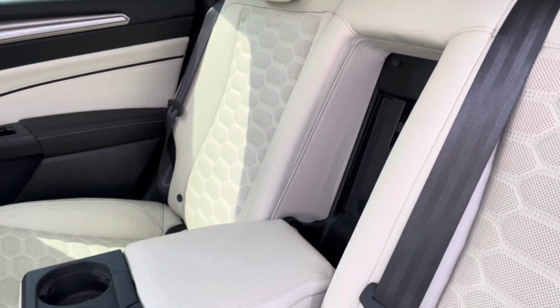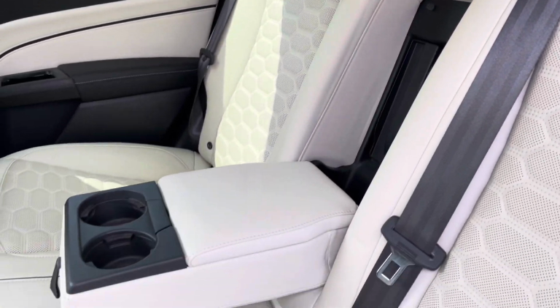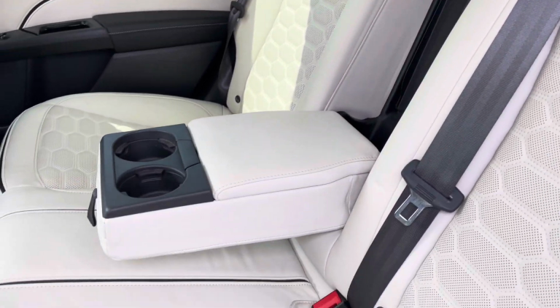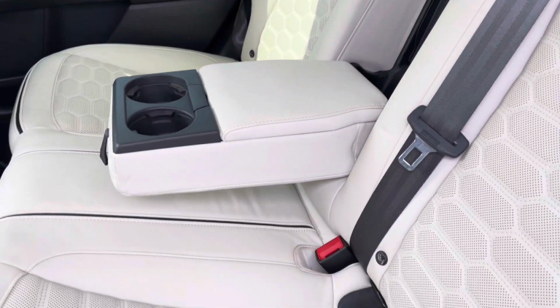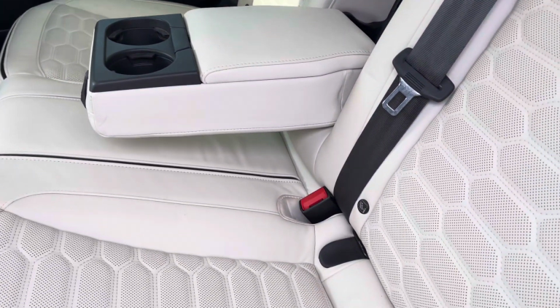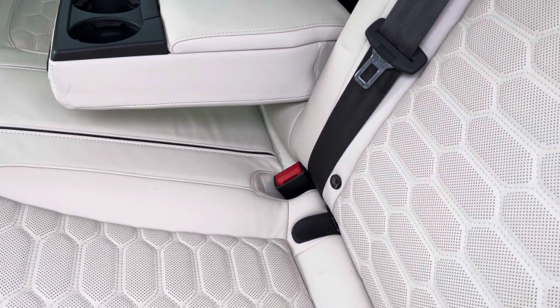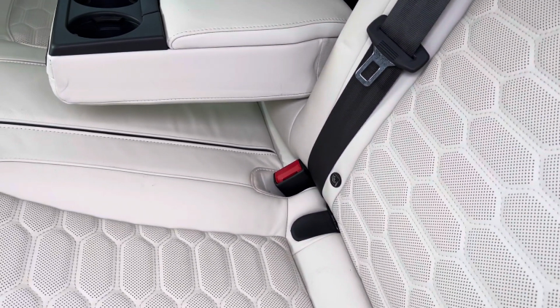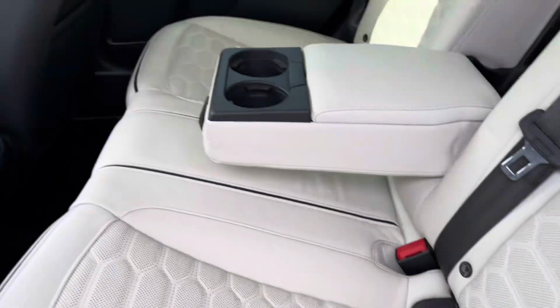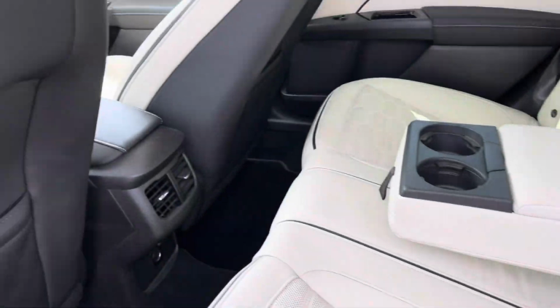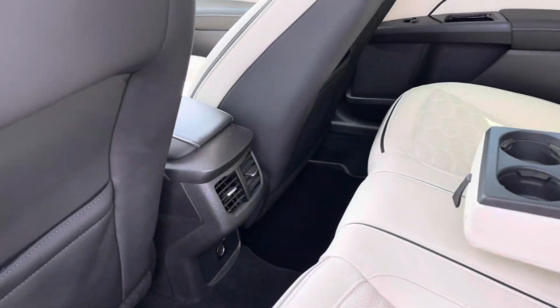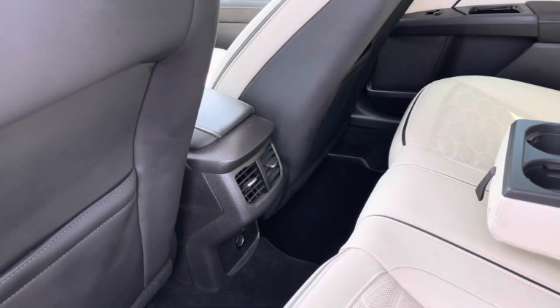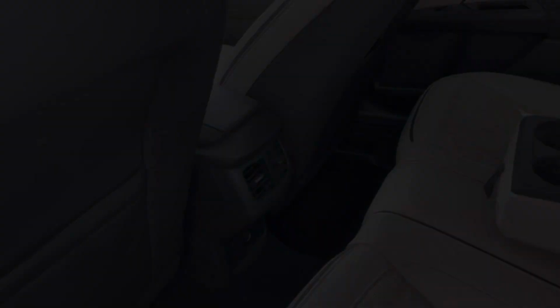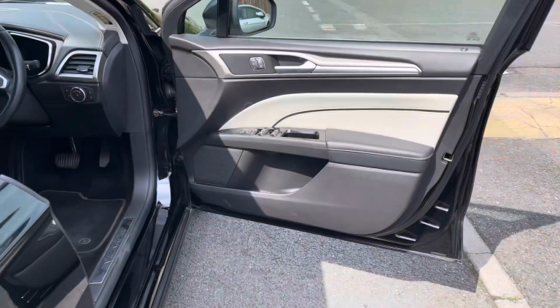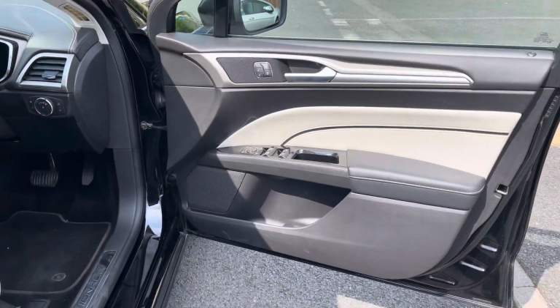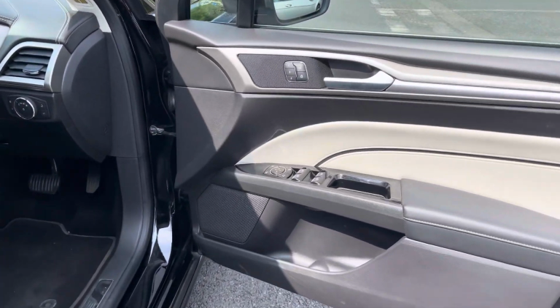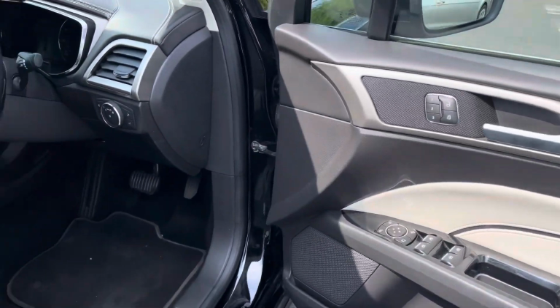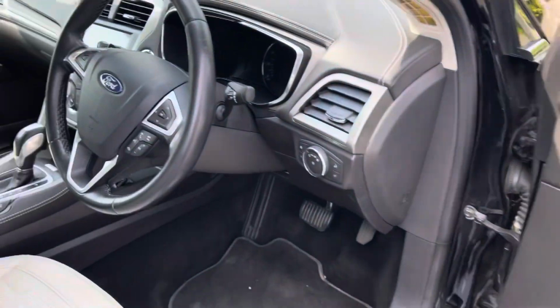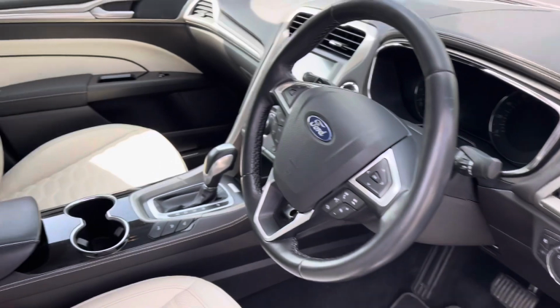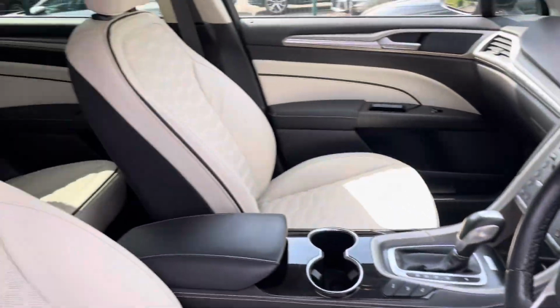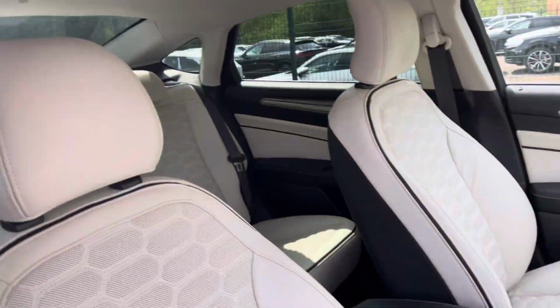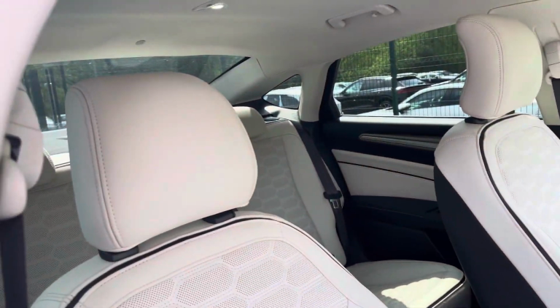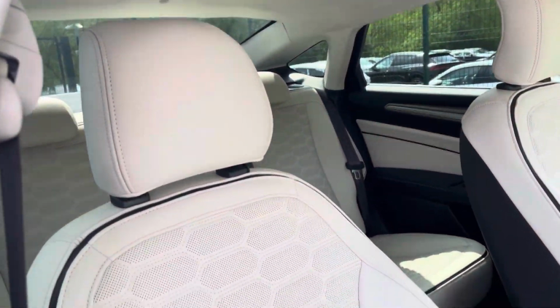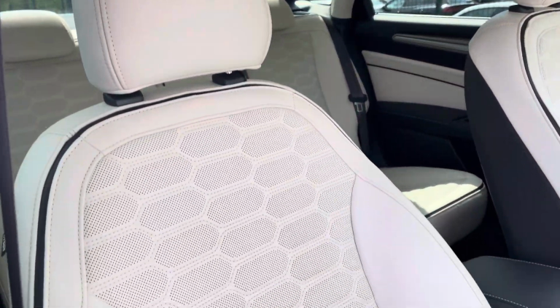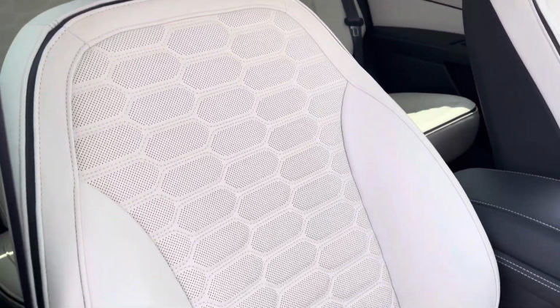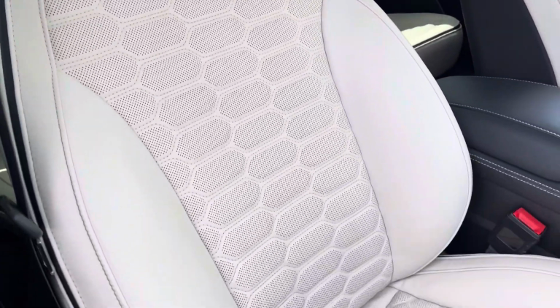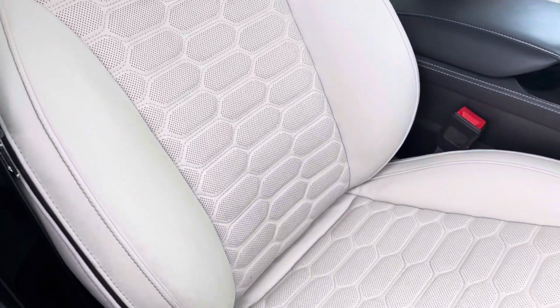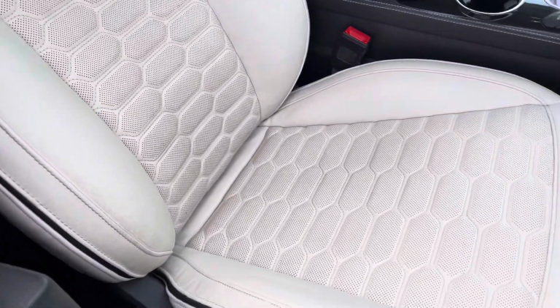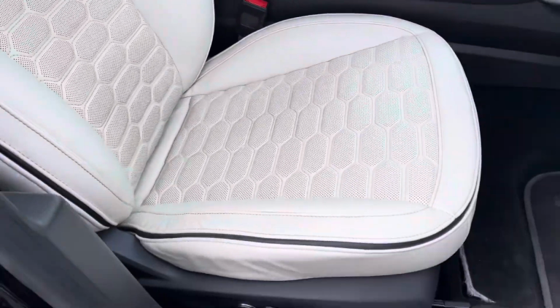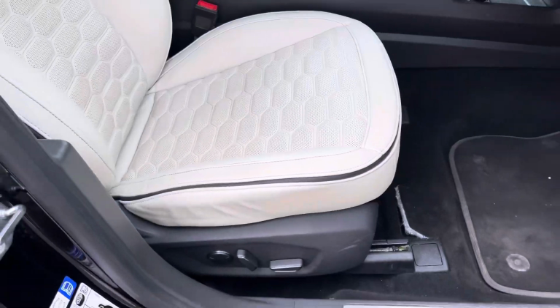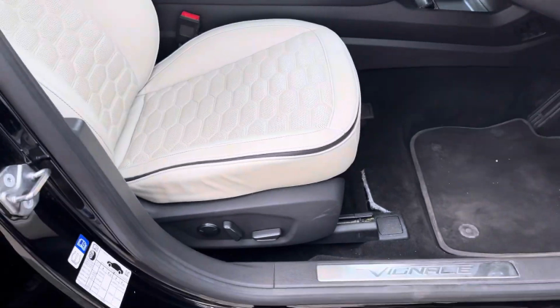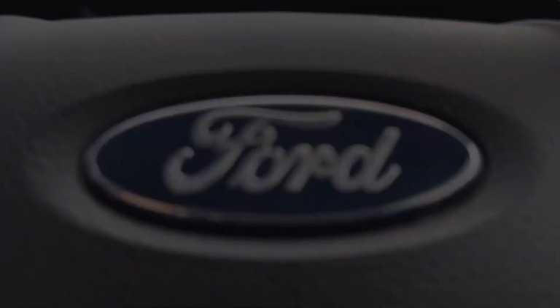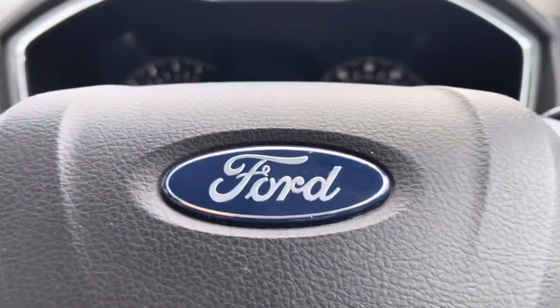Rear passengers get to sit with the cream leather upholstery, a centre armrest and two cup holders as fixed points, and access to the rear air vents. A decorative door inlay greets you on the way into the front interior, and you also get the cream leather upholstery throughout with black contrast, while the front seats are electronically adjustable.